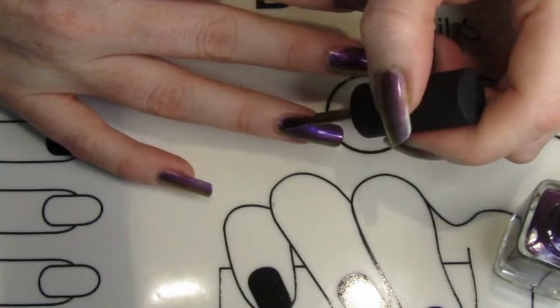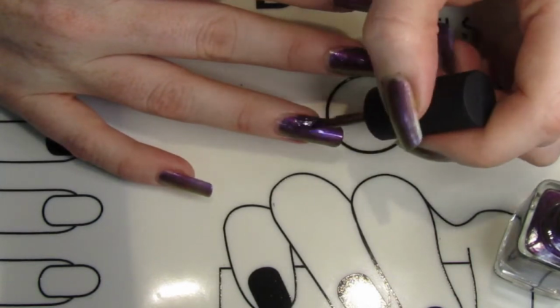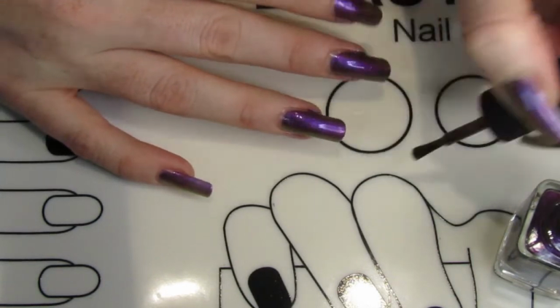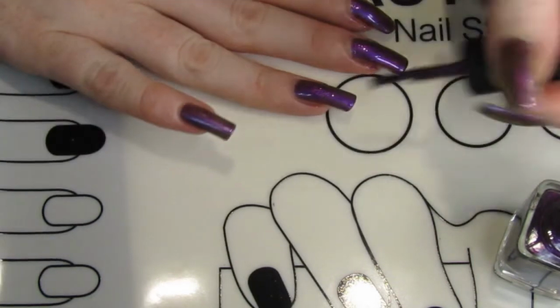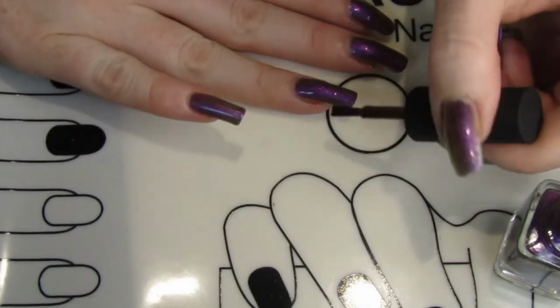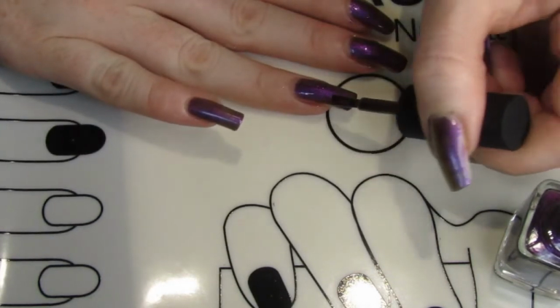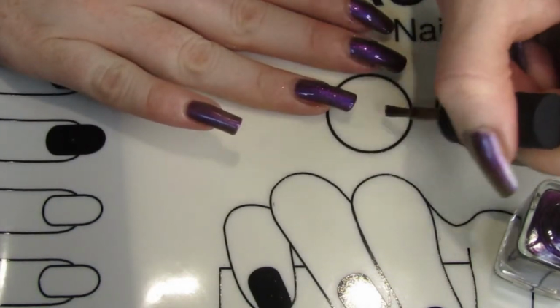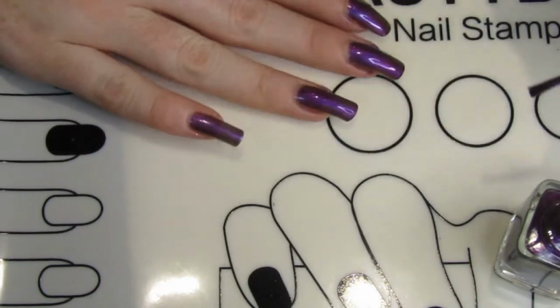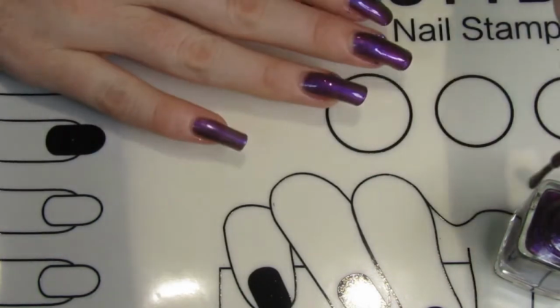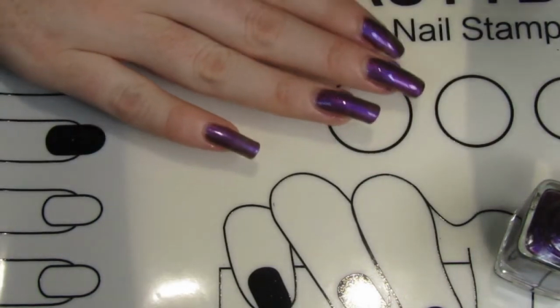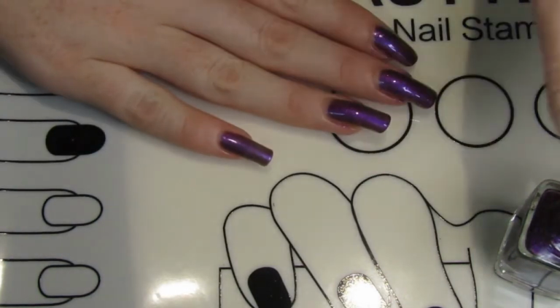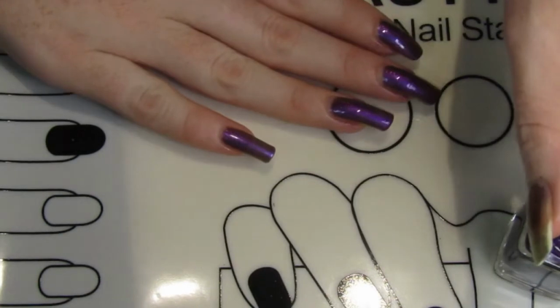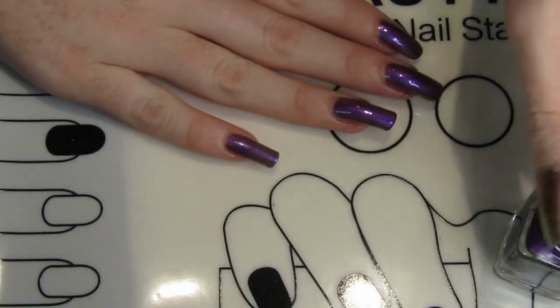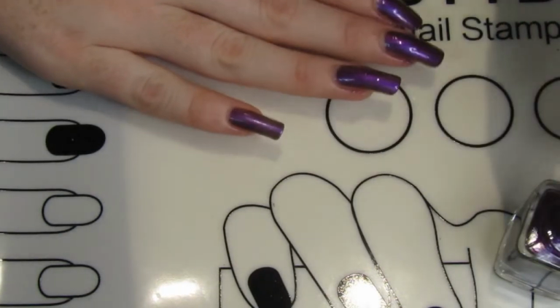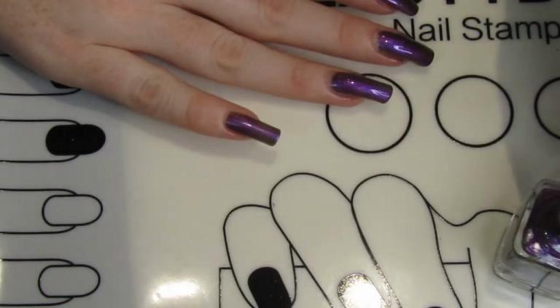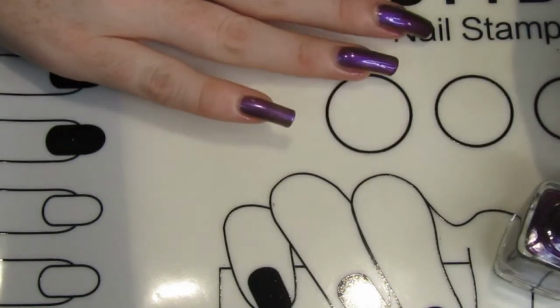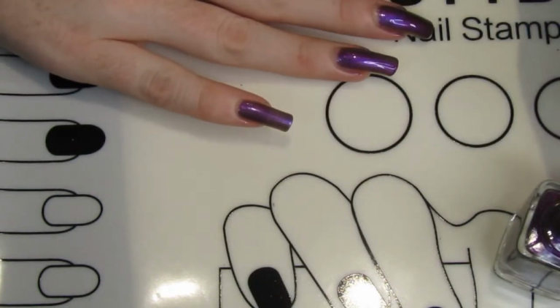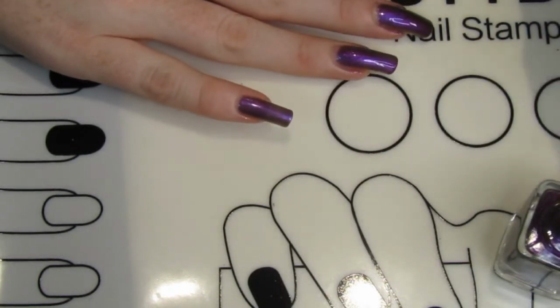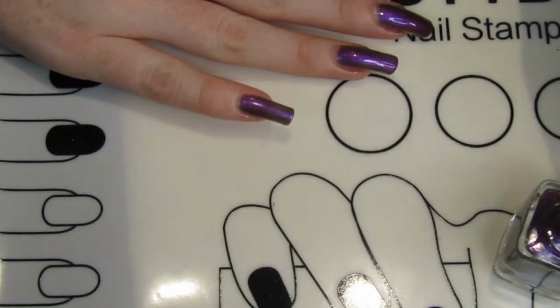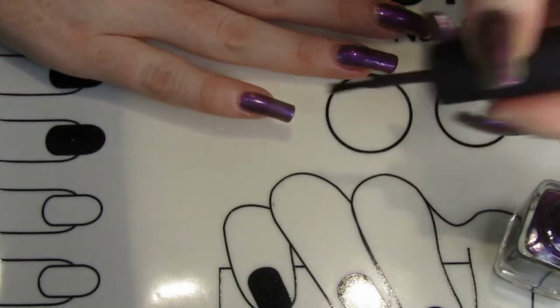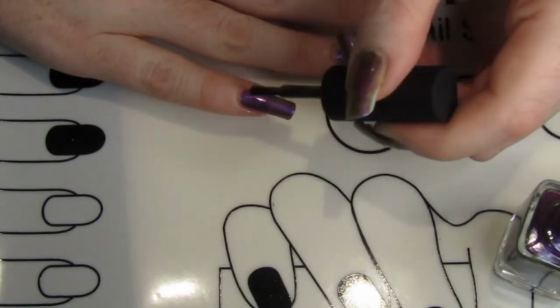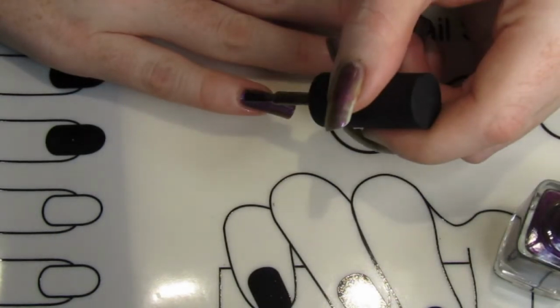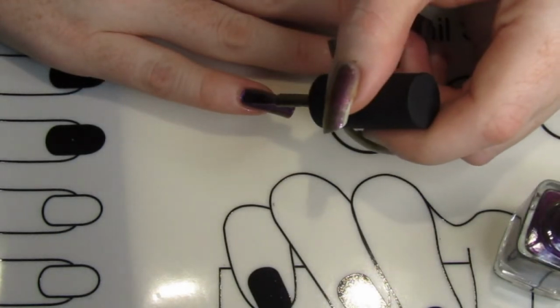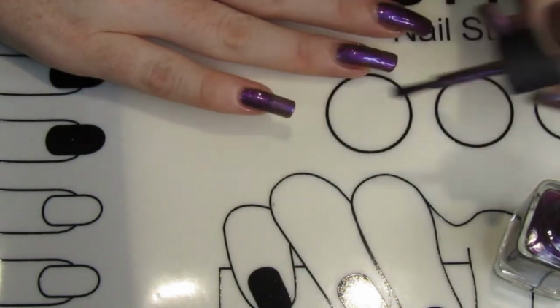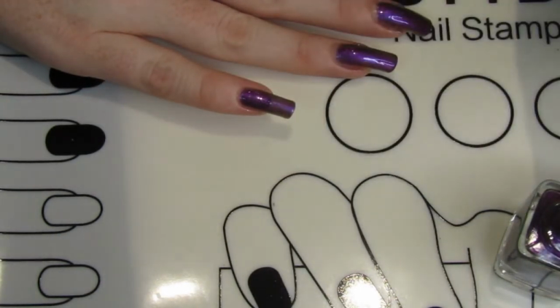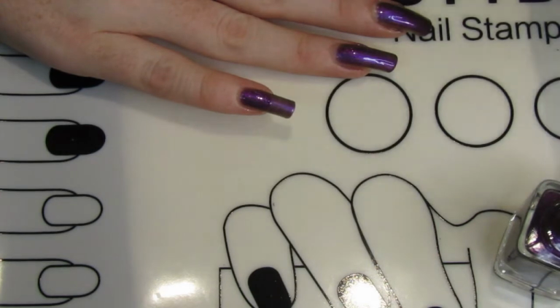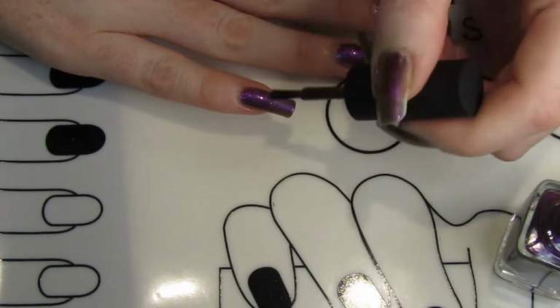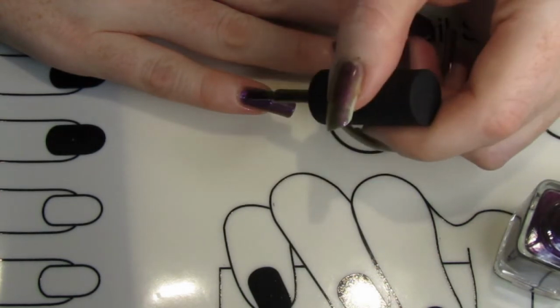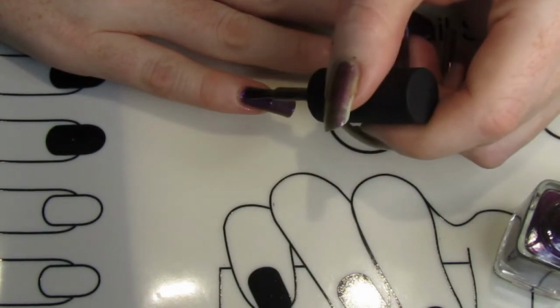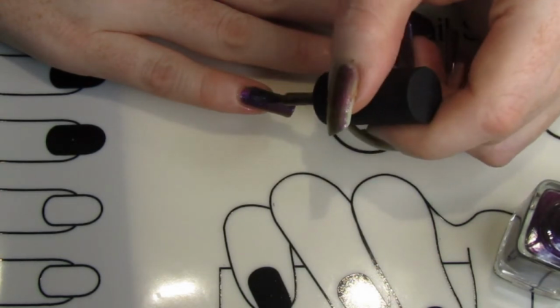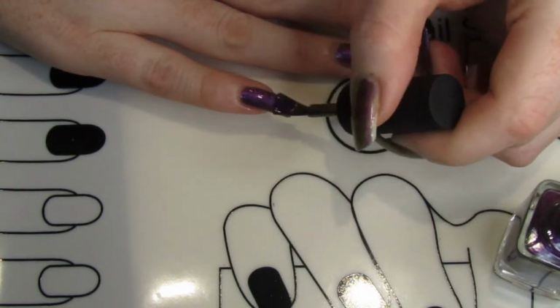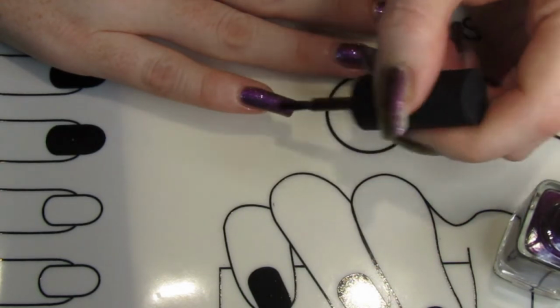So definitely go with two coats on this one. I'd recommend two coats regardless for any polish, just for longevity and to make sure it doesn't chip as easily as it would with one coat.